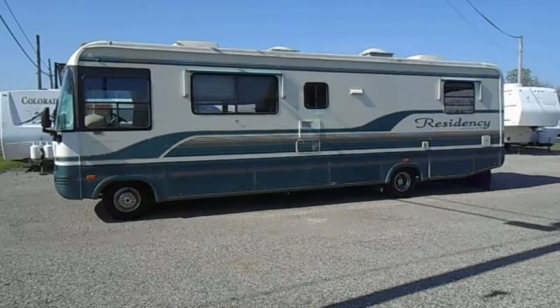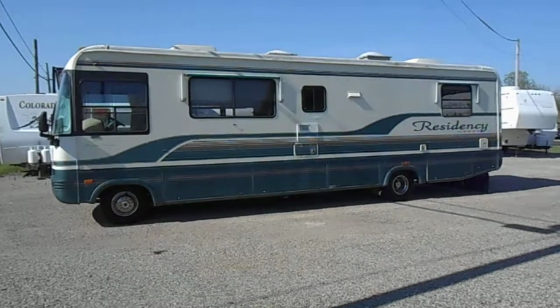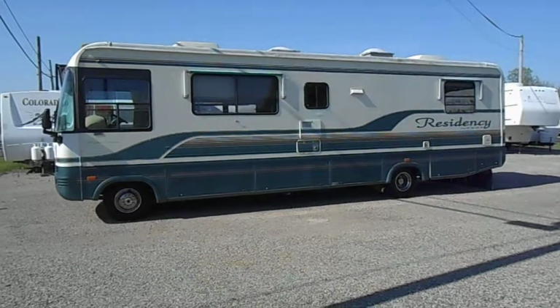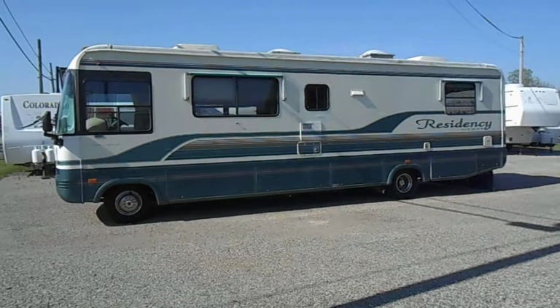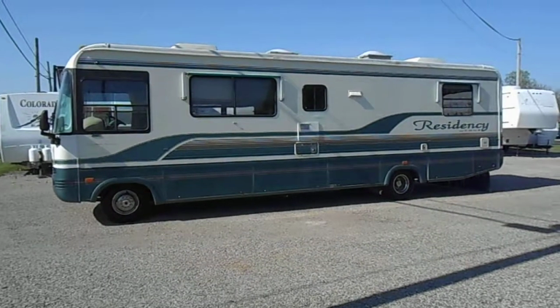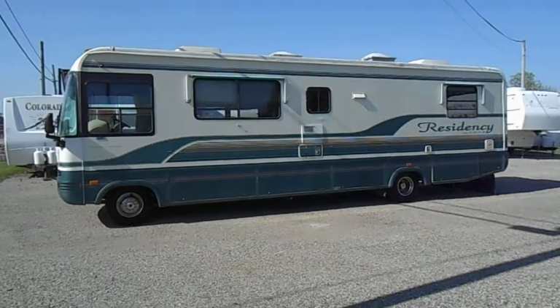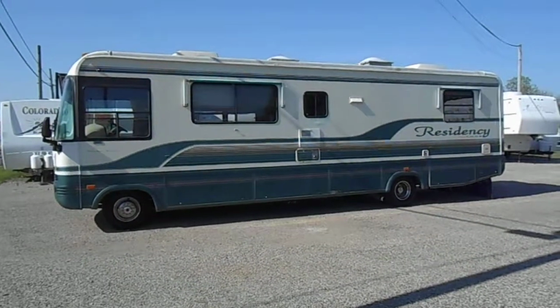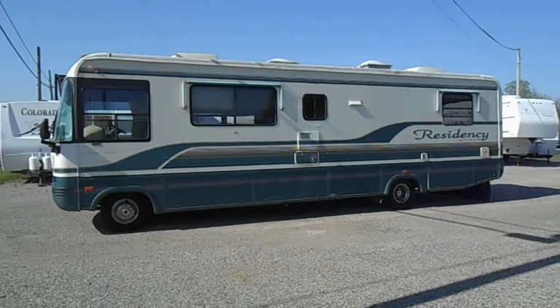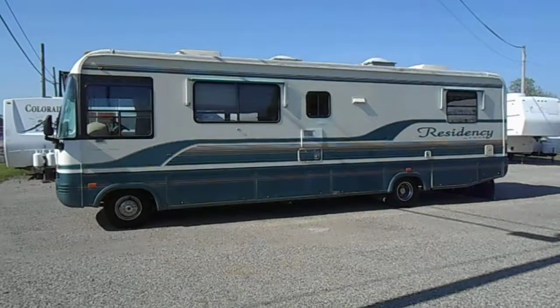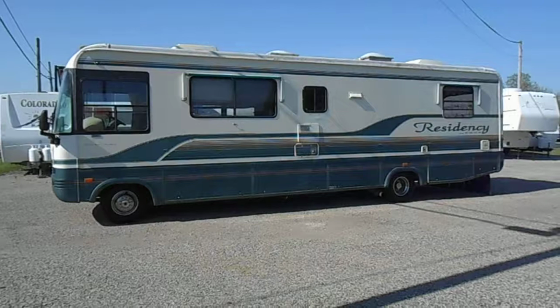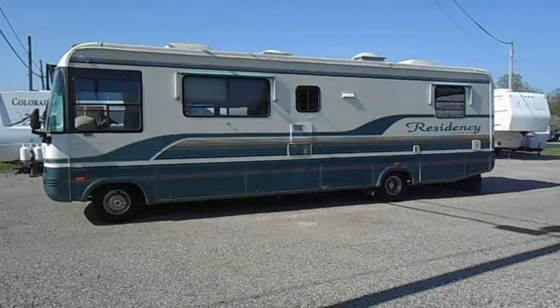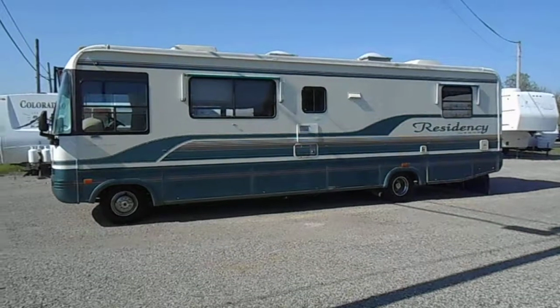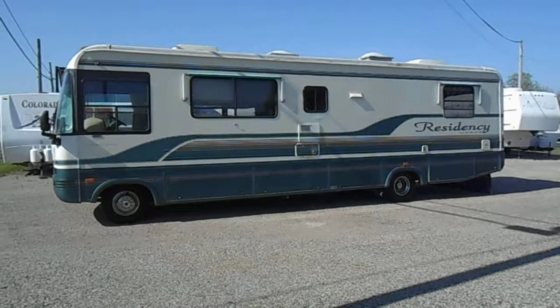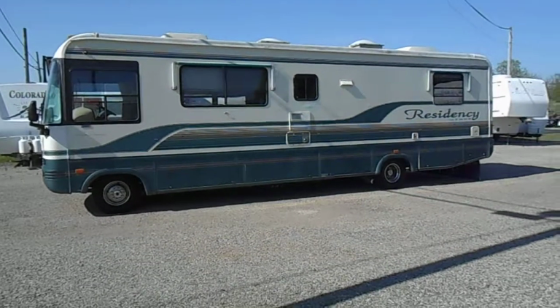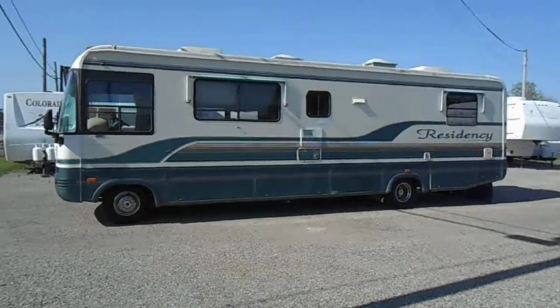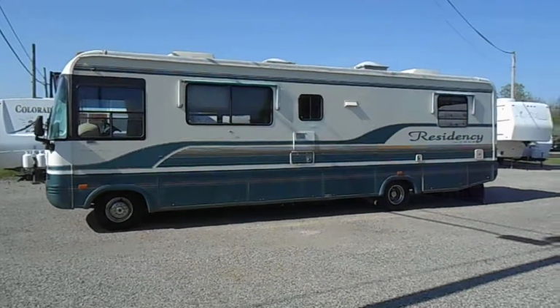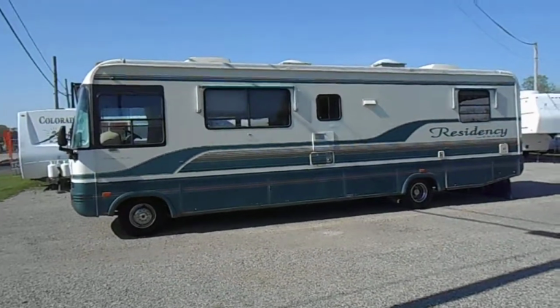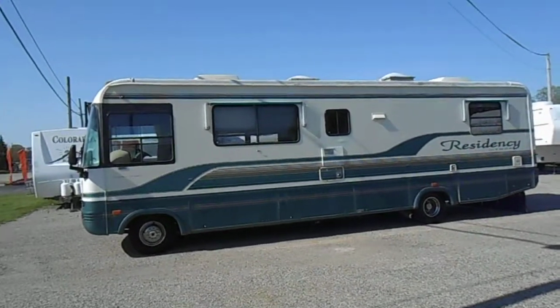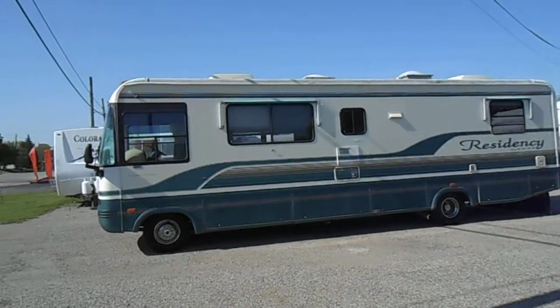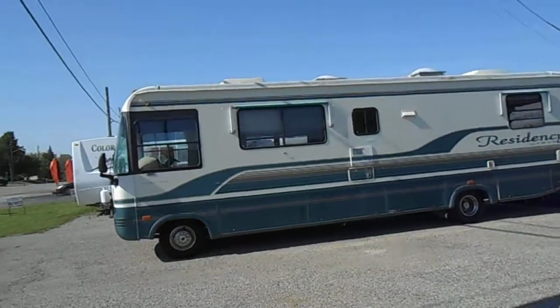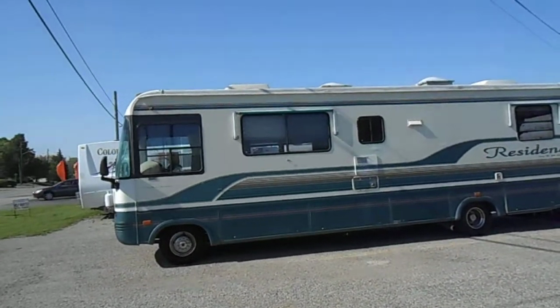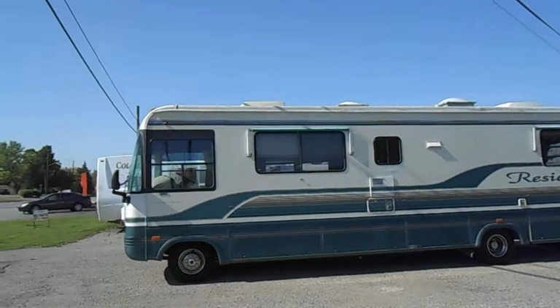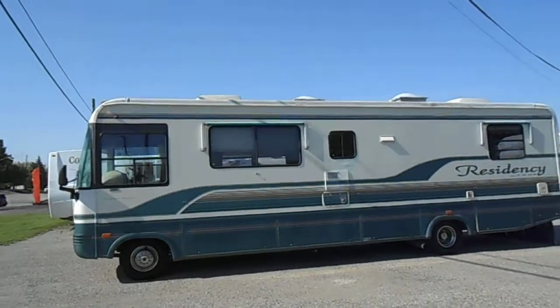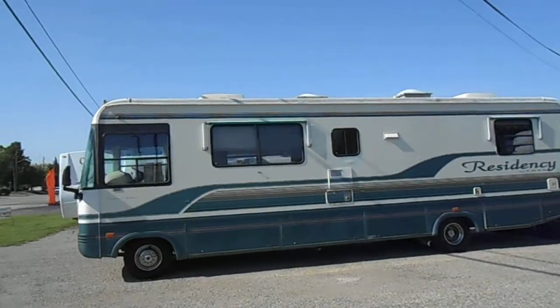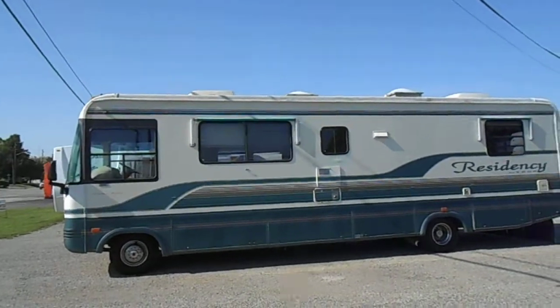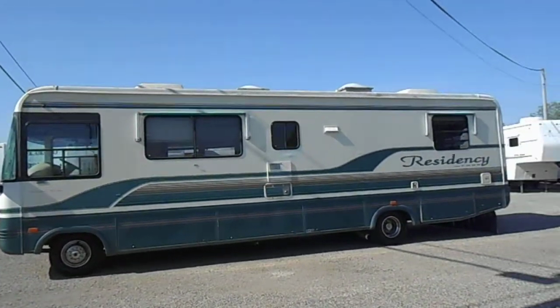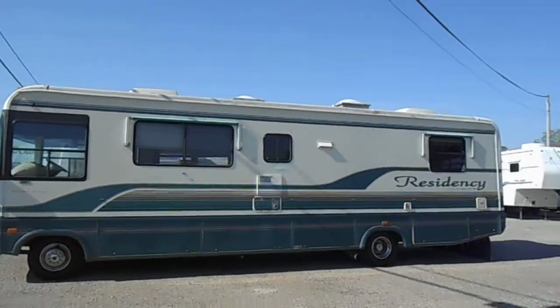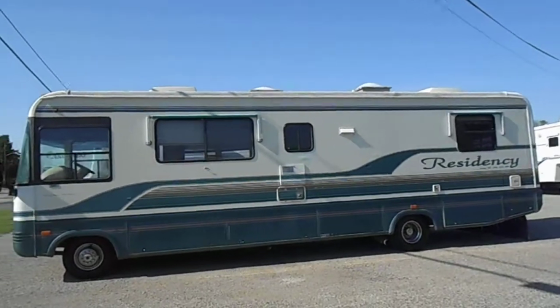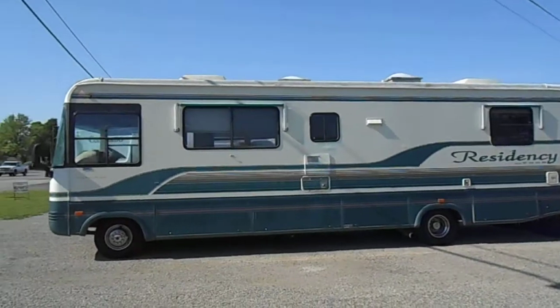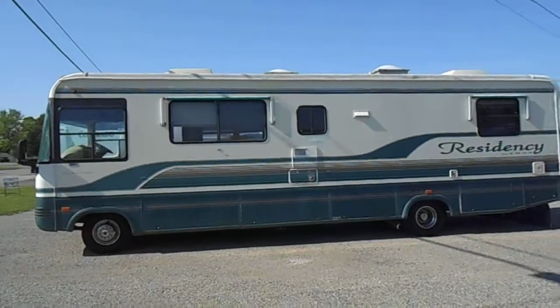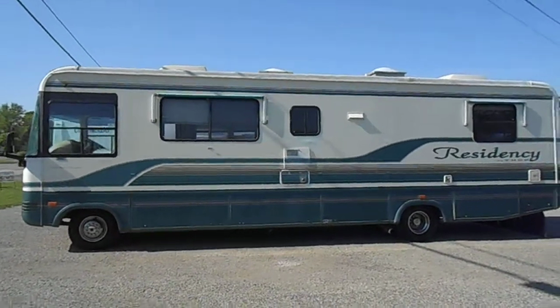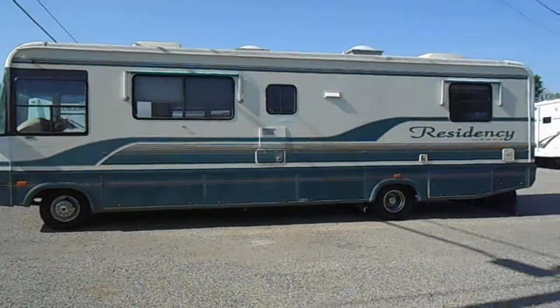Welcome to 4Zs RVs. Today what we have for sale is a 33 foot 1994 Thor Residency. Outside, the unit has smooth sides, decent paint and stripes. They are weathered a little bit — pretty typical for a '94.